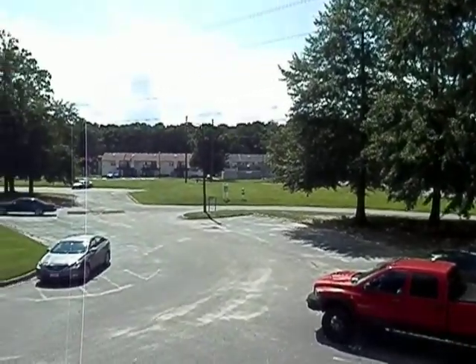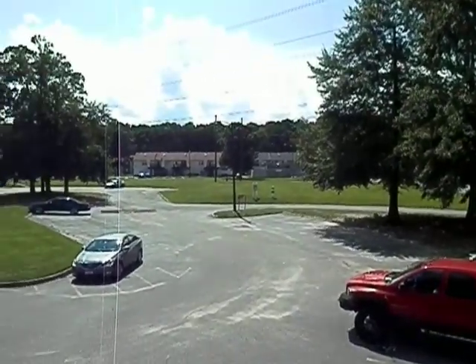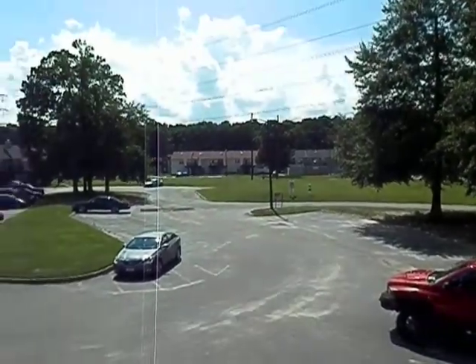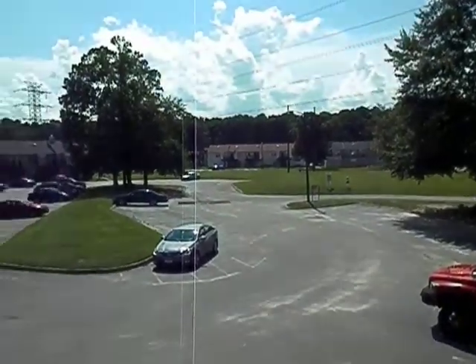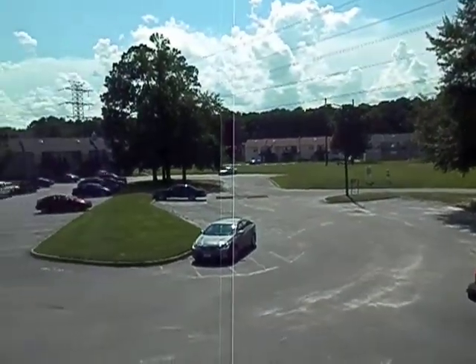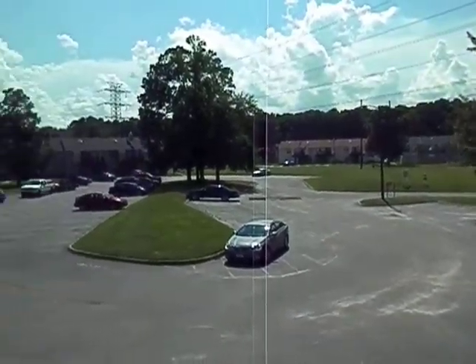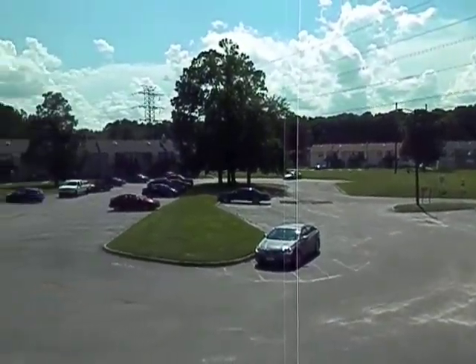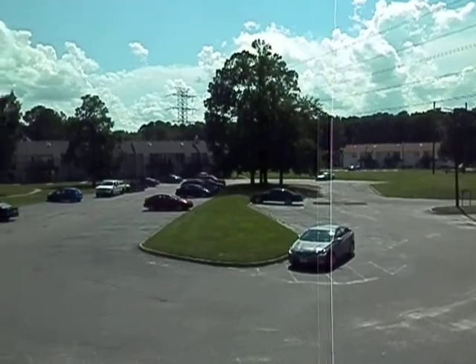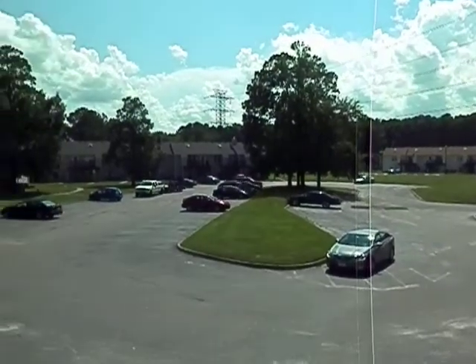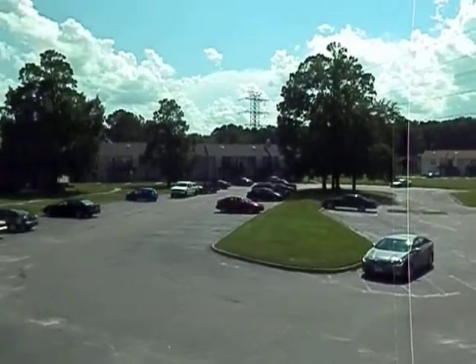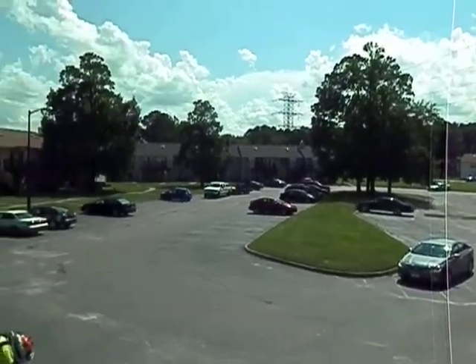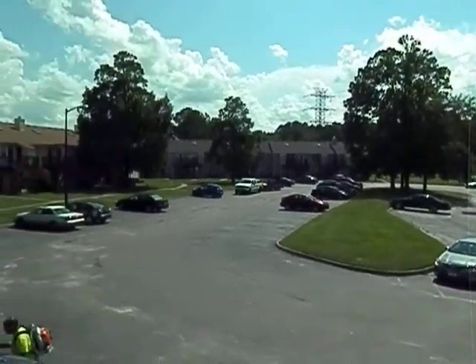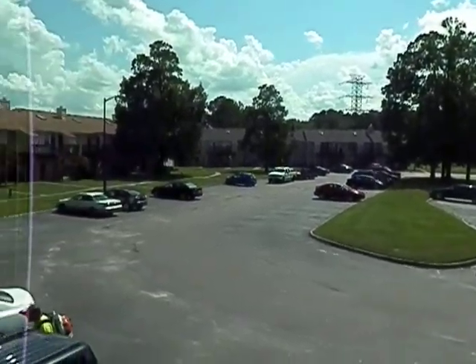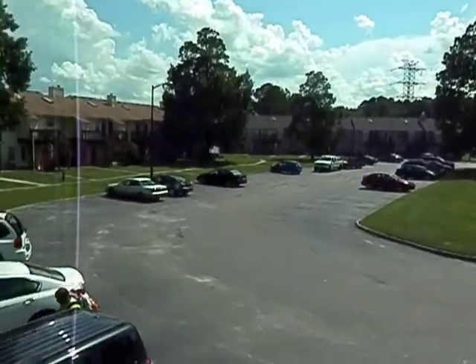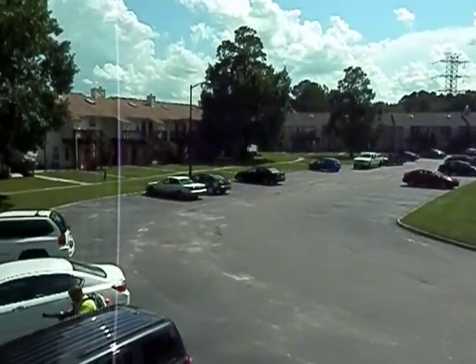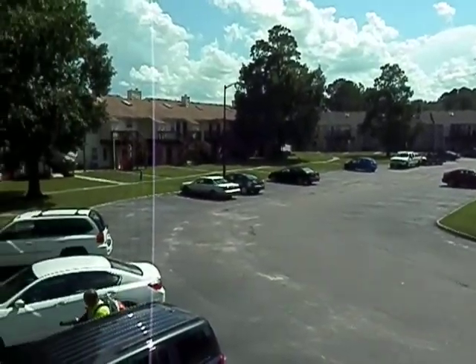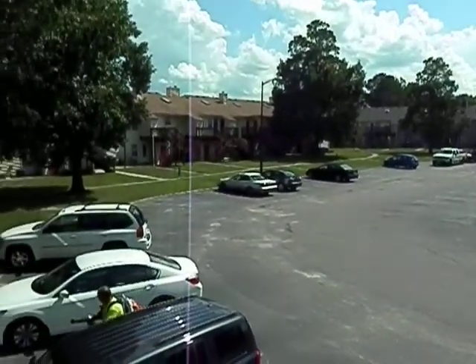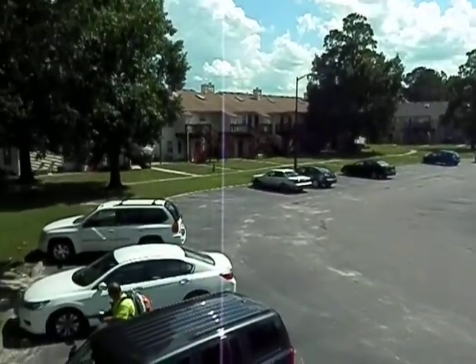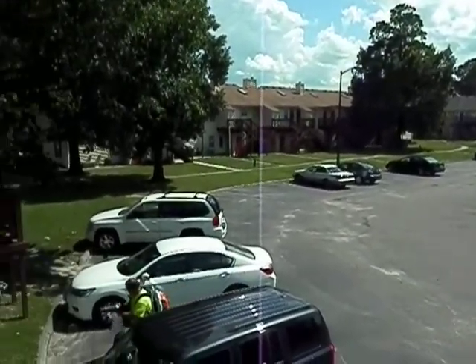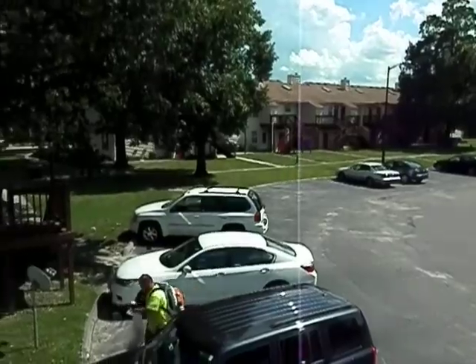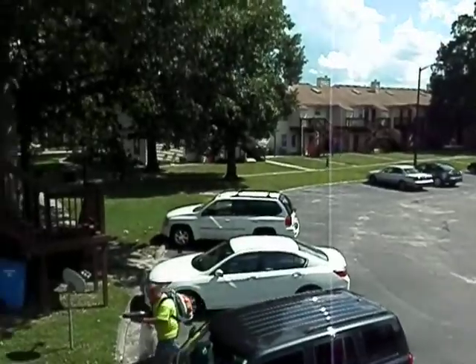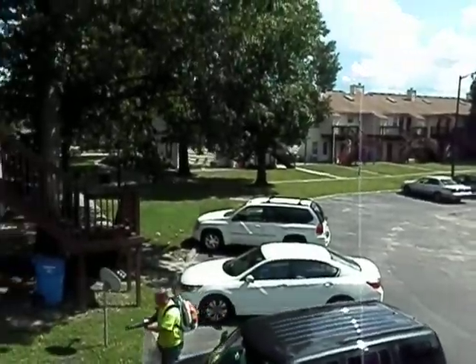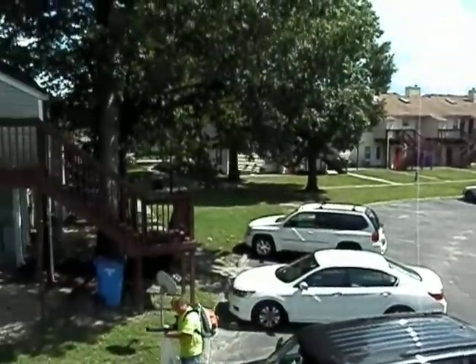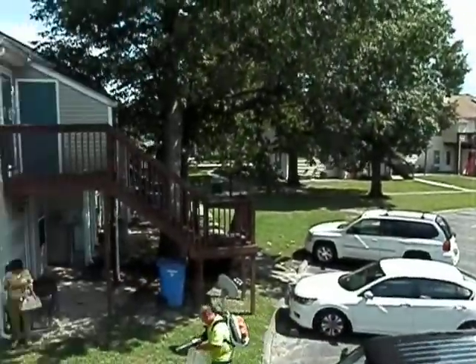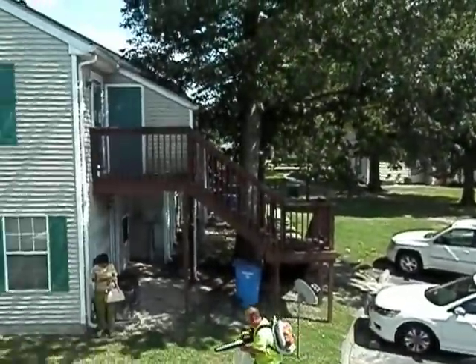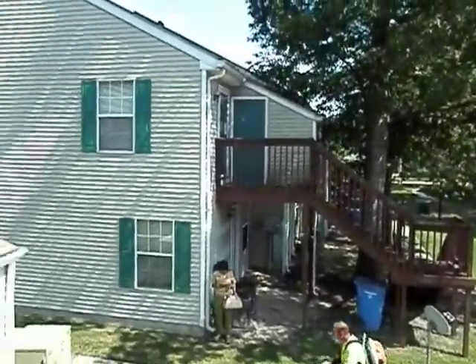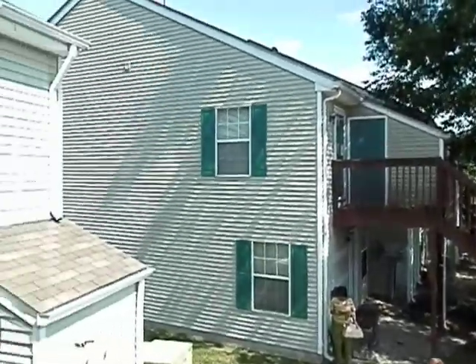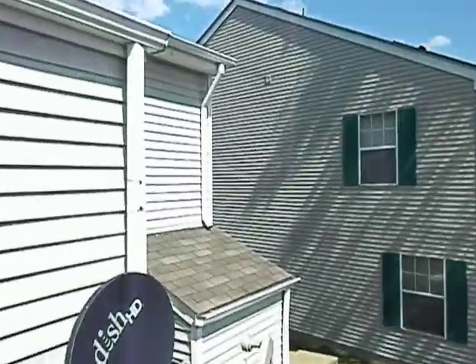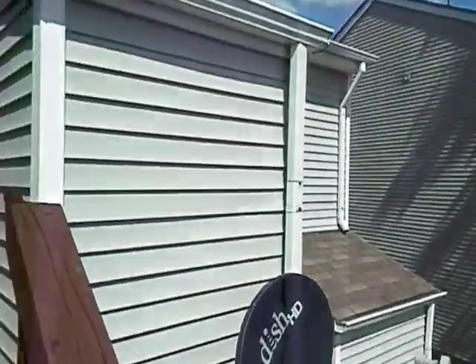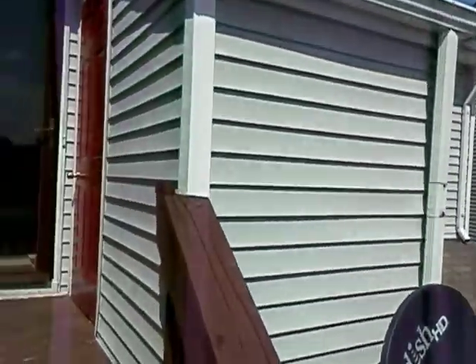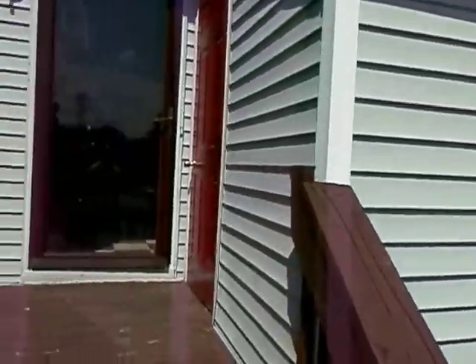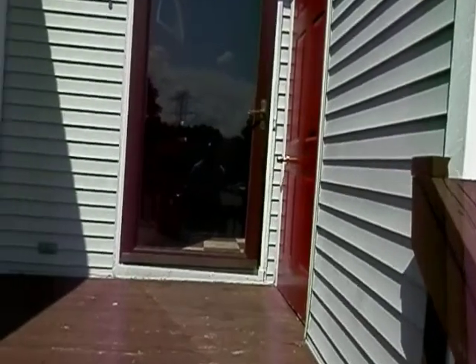Lots of open space, lots of parking. The grounds crew is out here working right now. I'm going to go ahead and take you on the inside.